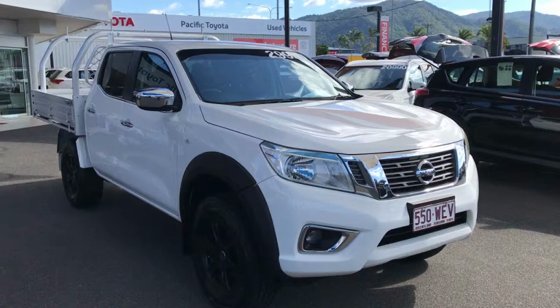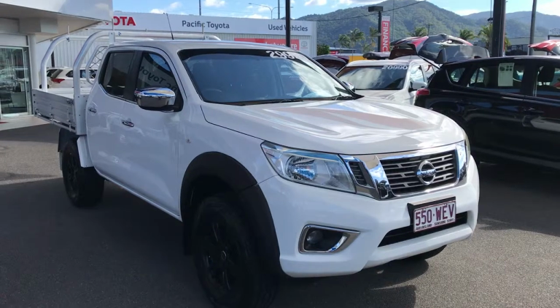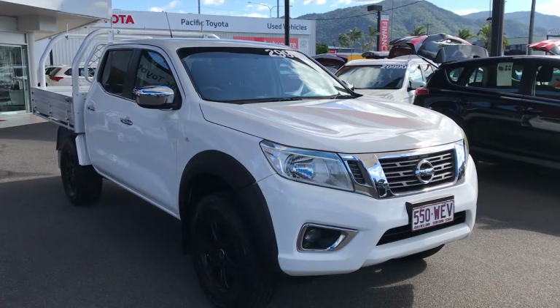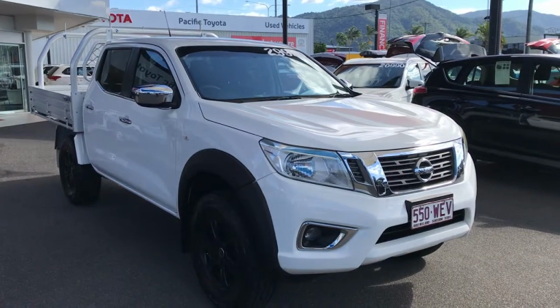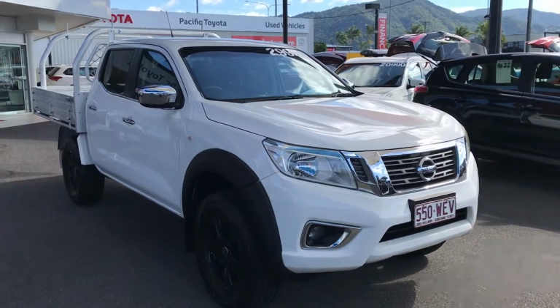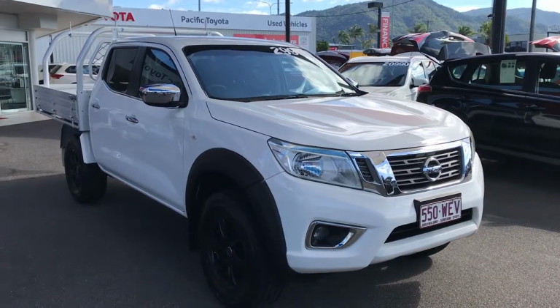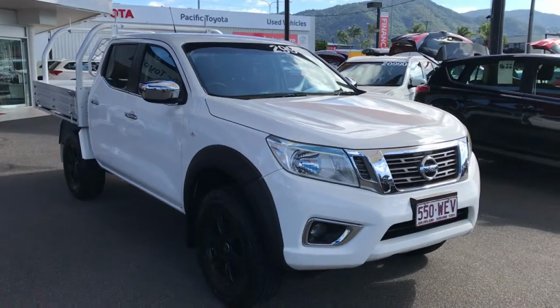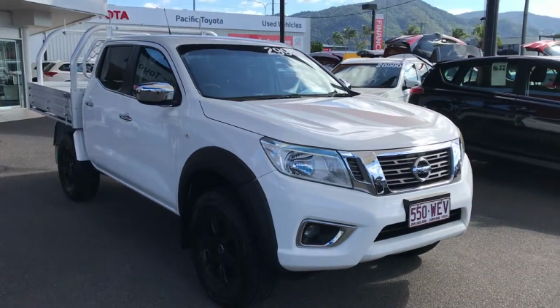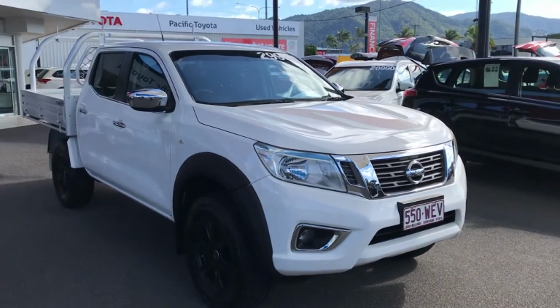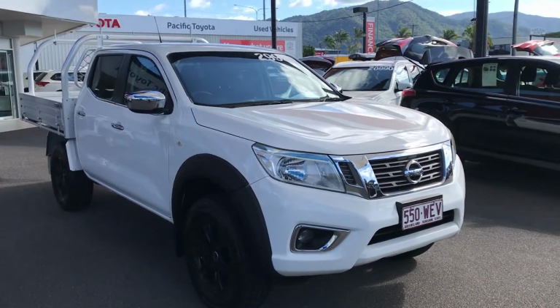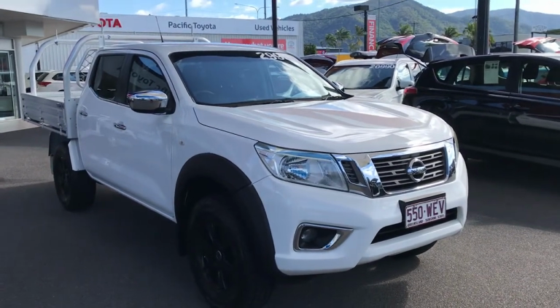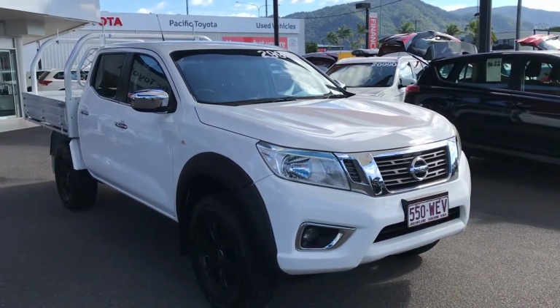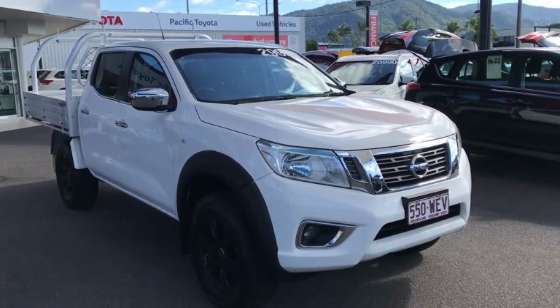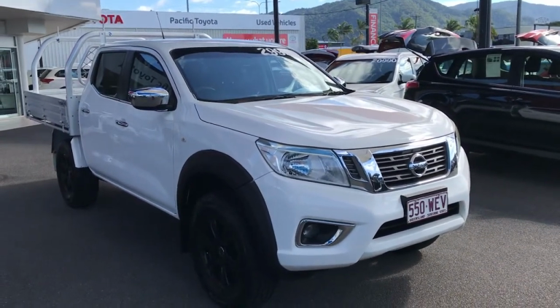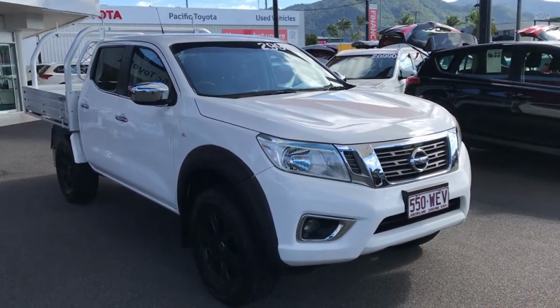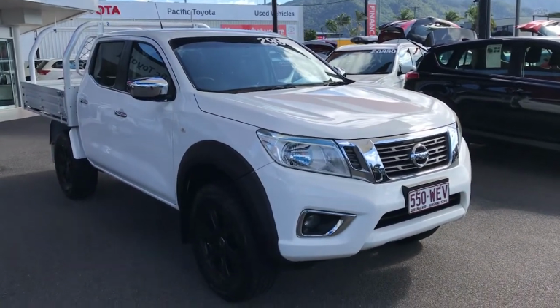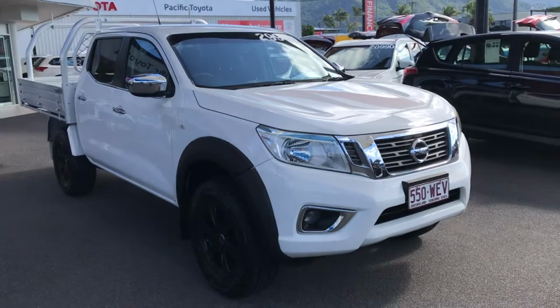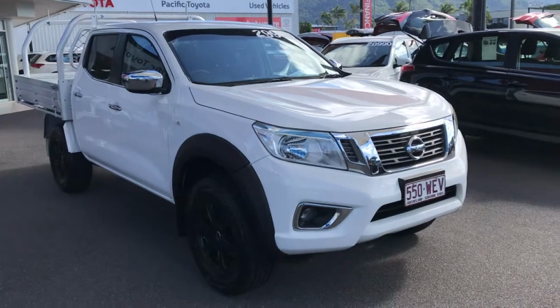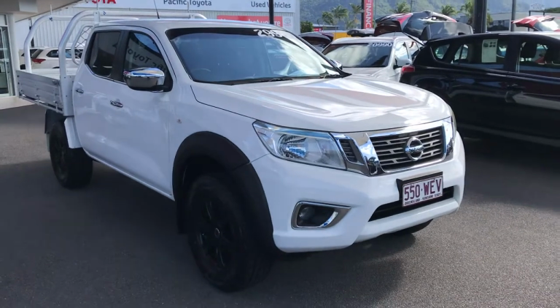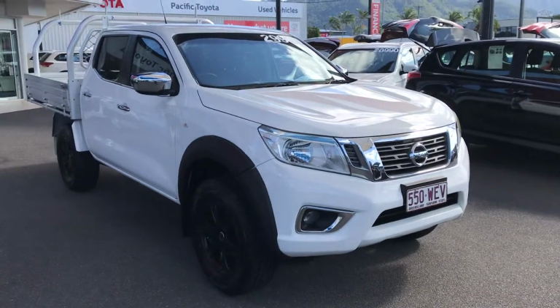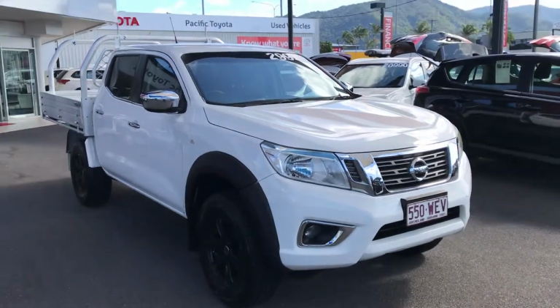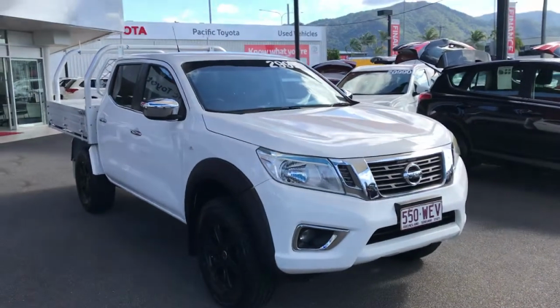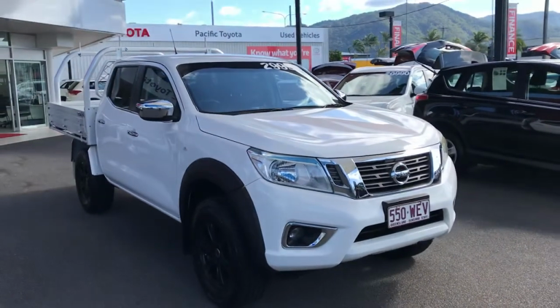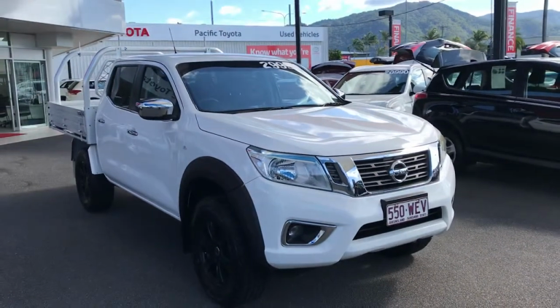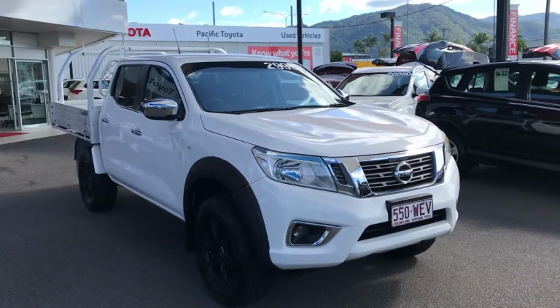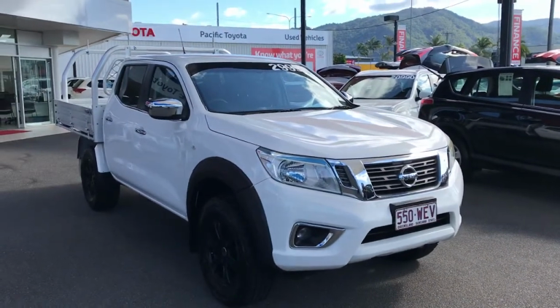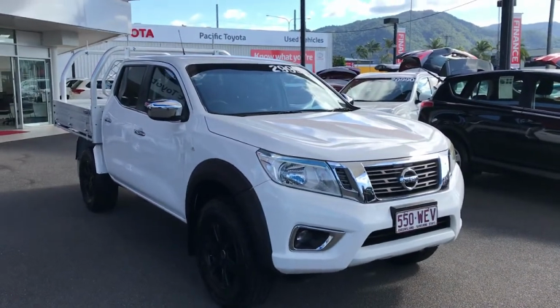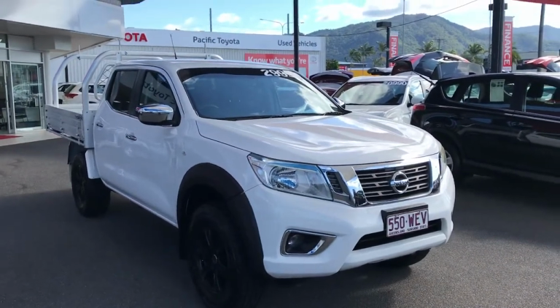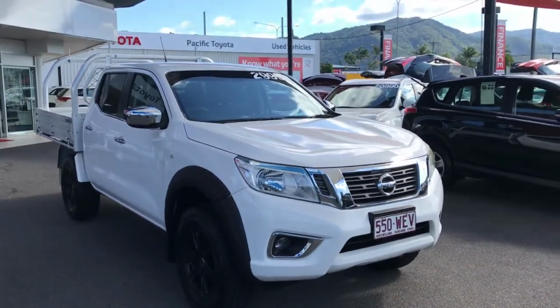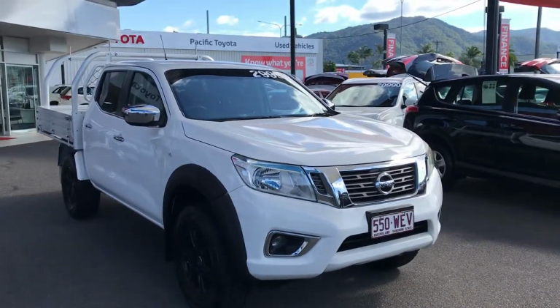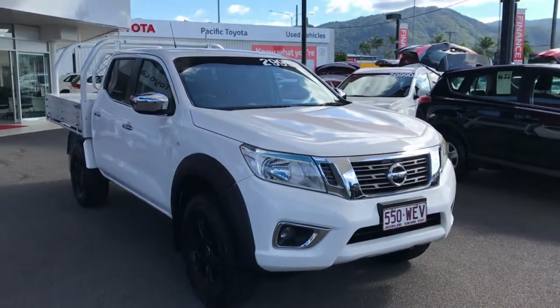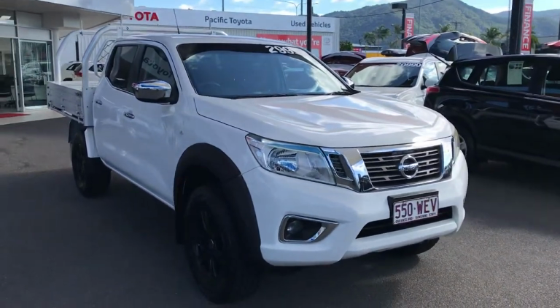Hey Daniel, good afternoon. Welcome to a virtual tour on the 2015 Nissan Navara D23. Before I start this video, let me give you a tour of my yard here in Cairns if you haven't been here before.